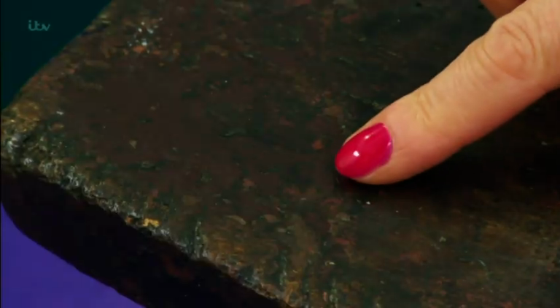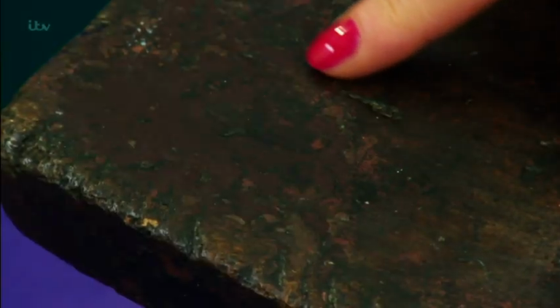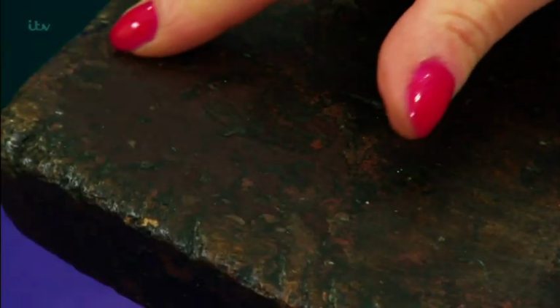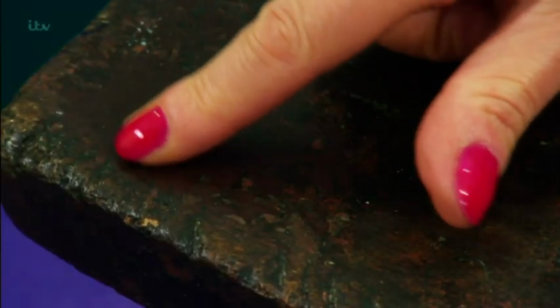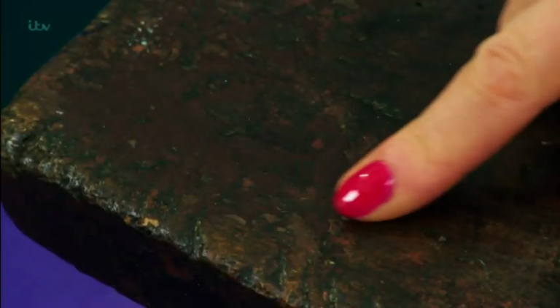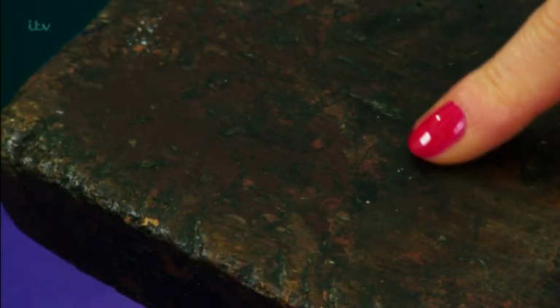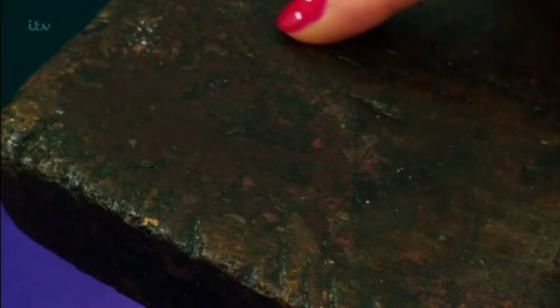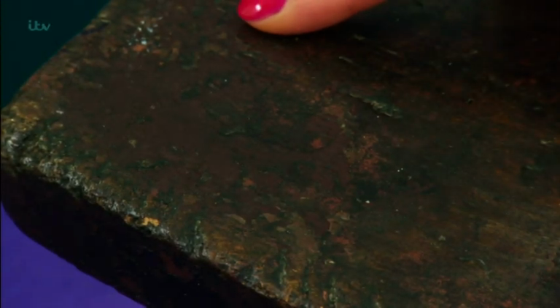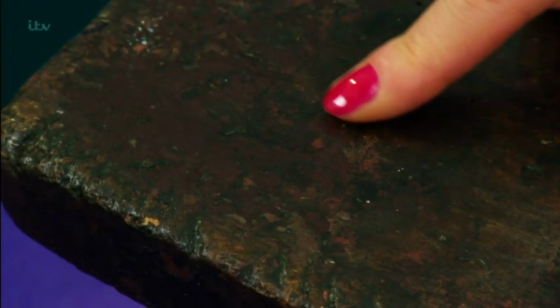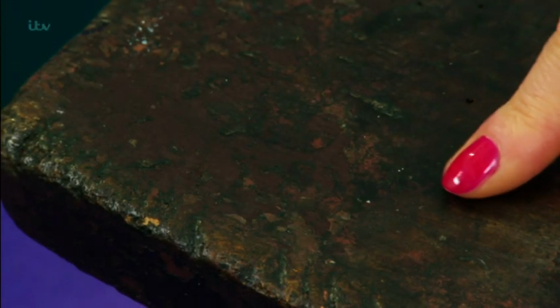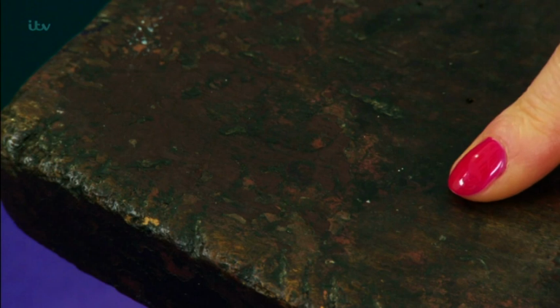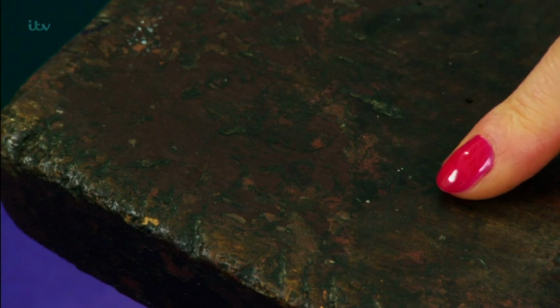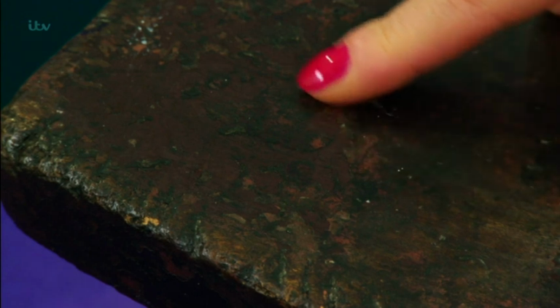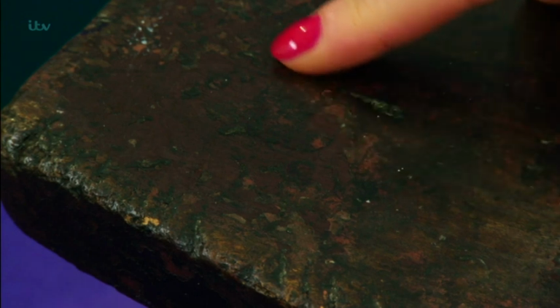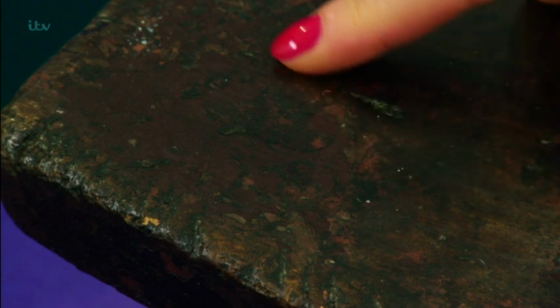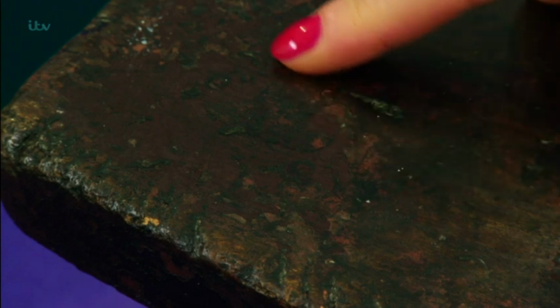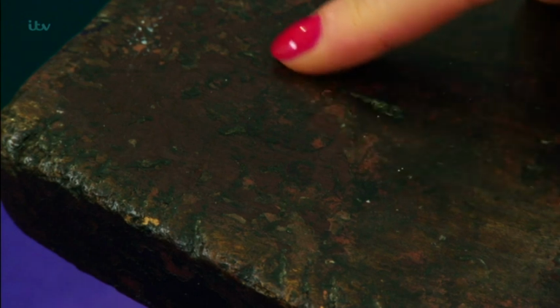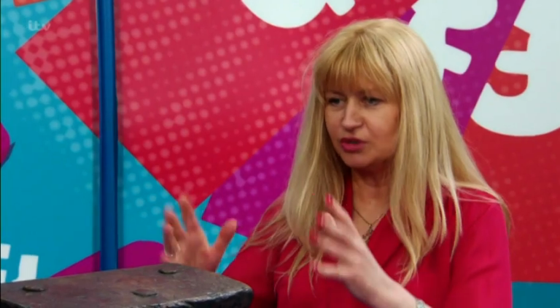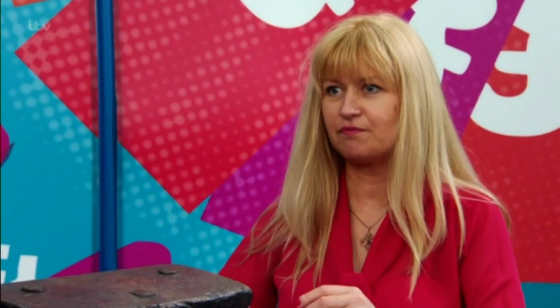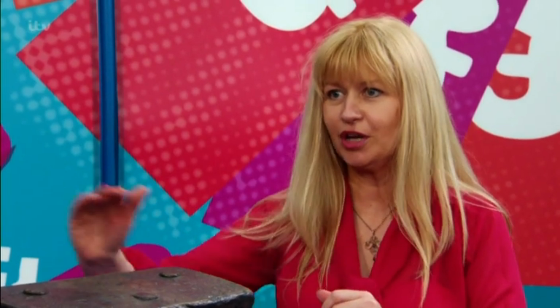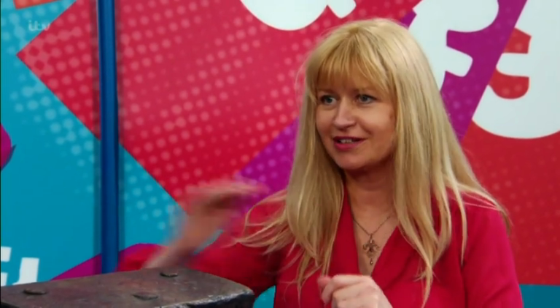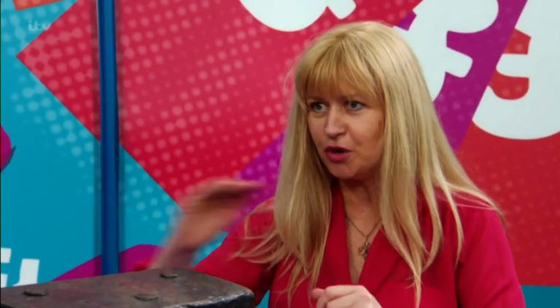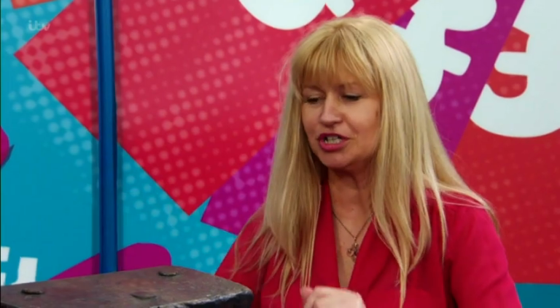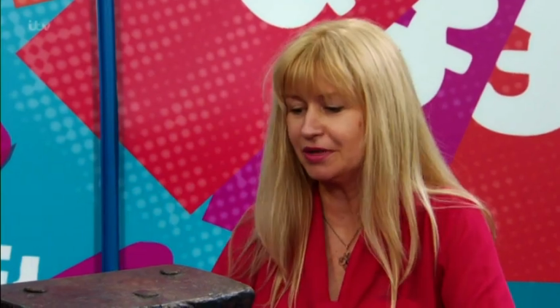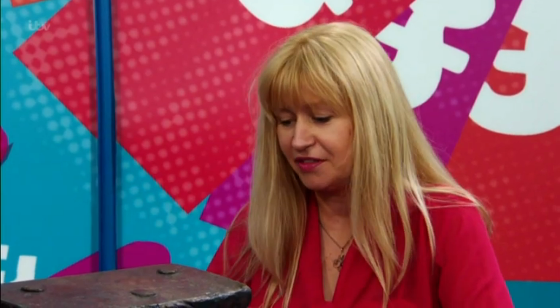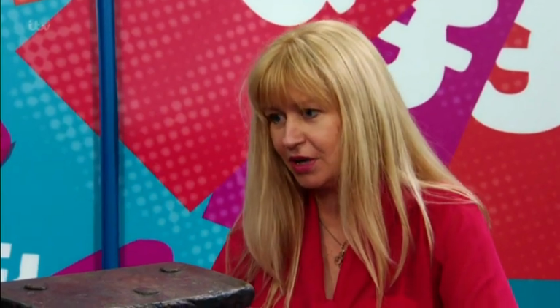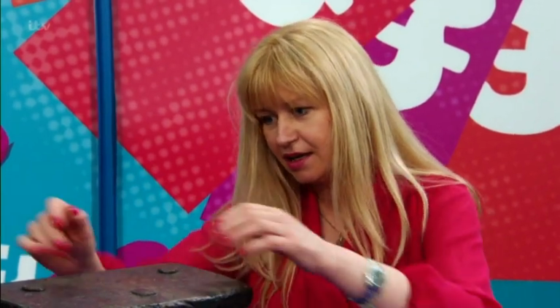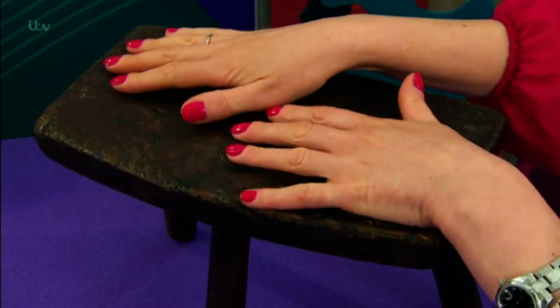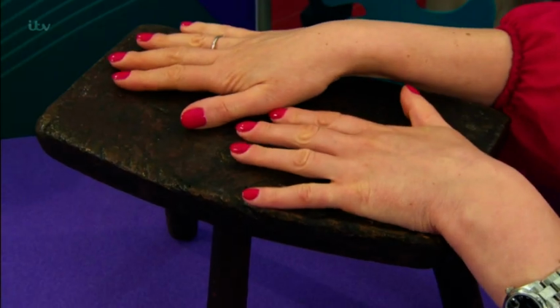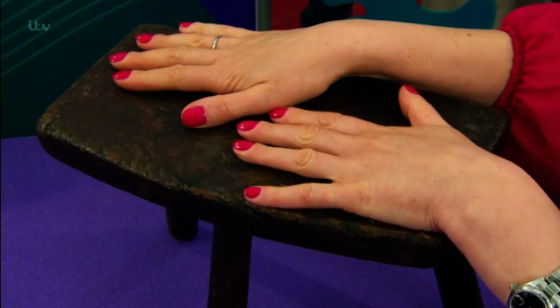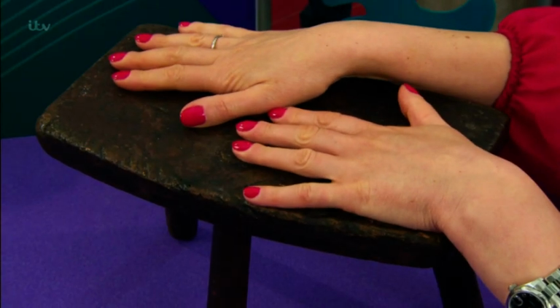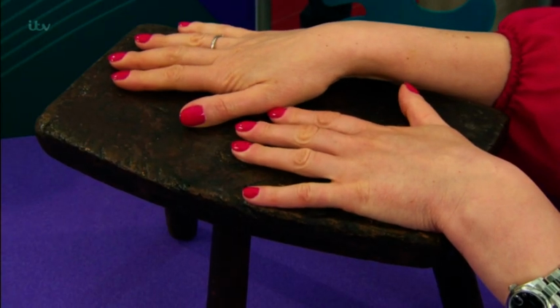You can just see some of the — I think it might be the original paintwork. Good tin of polish and give it a good polish. I think it's brilliant. They were commonly with three legs.